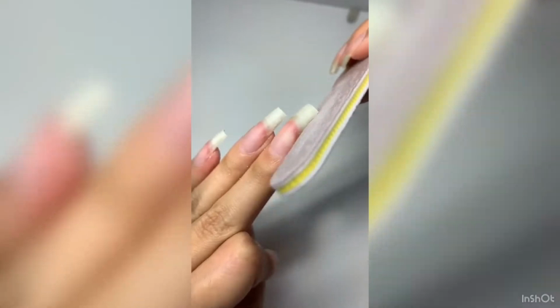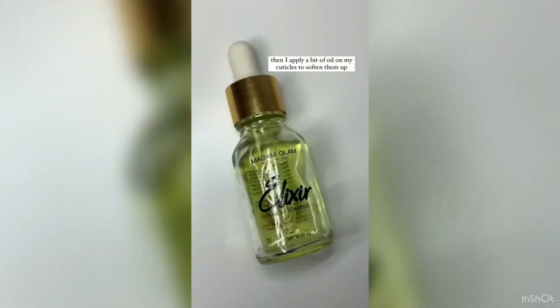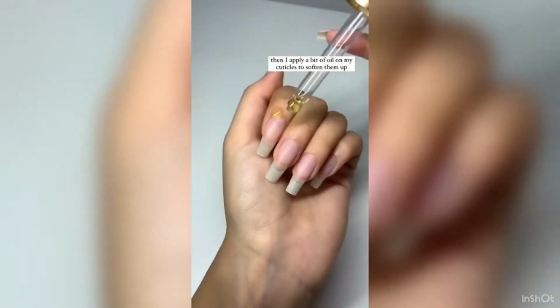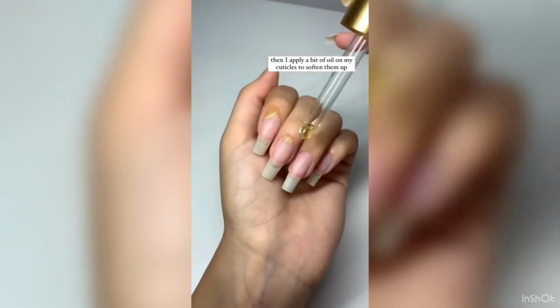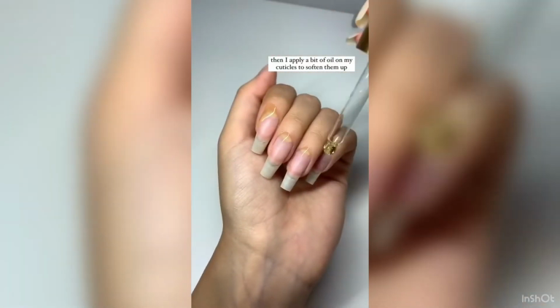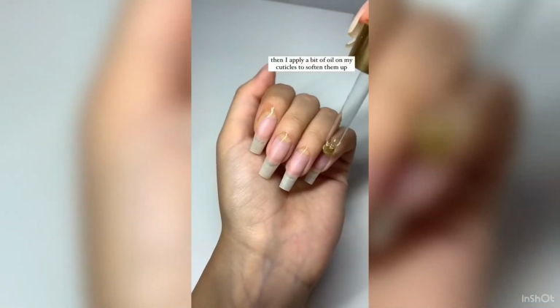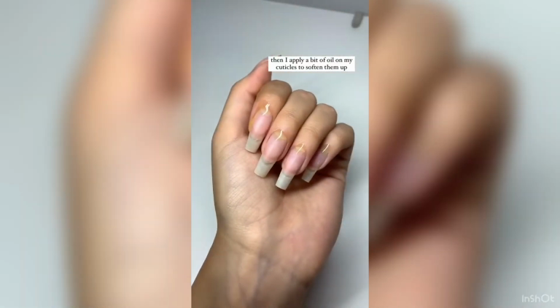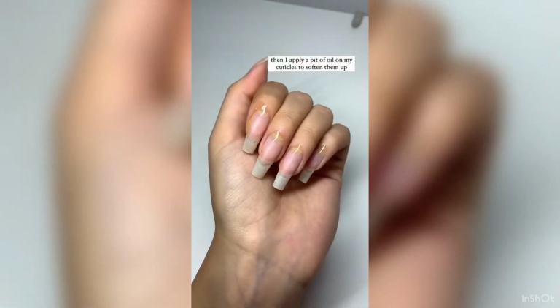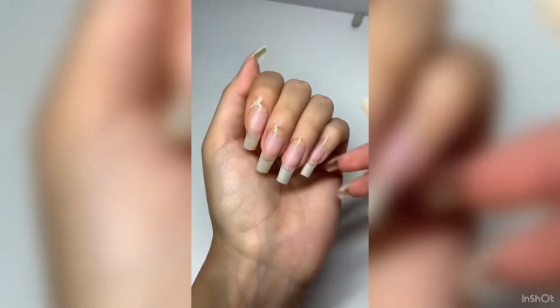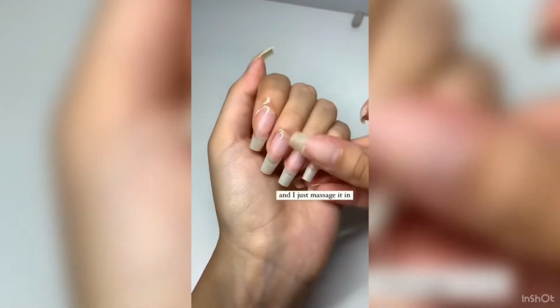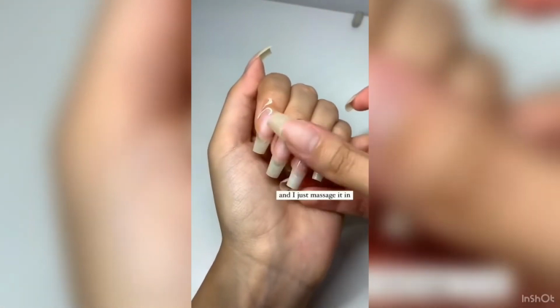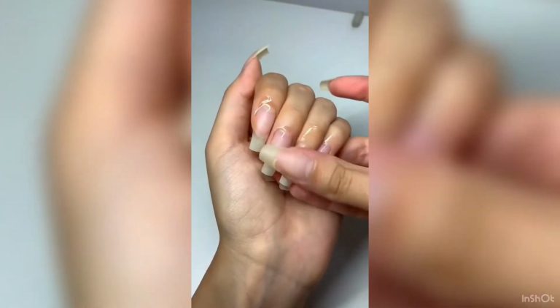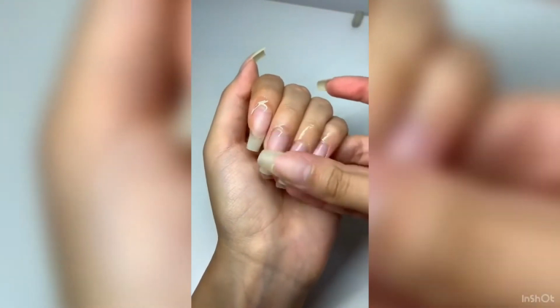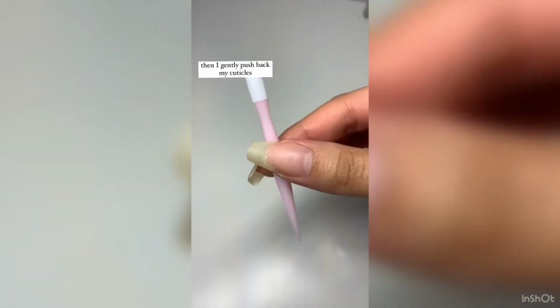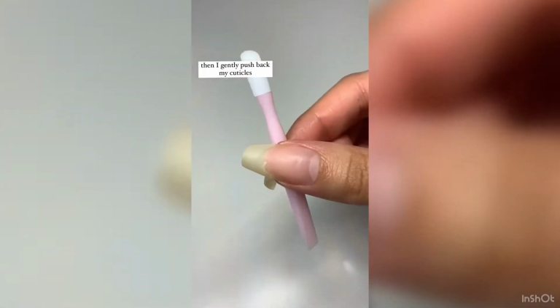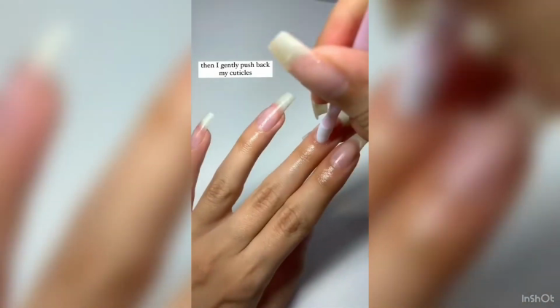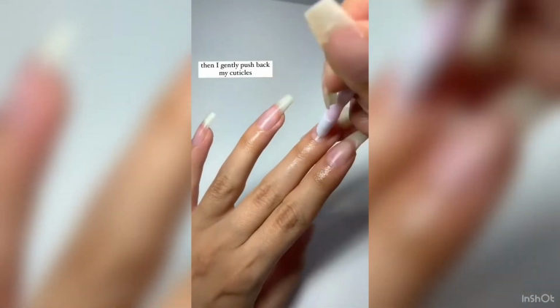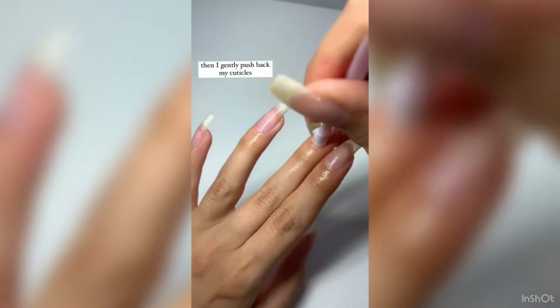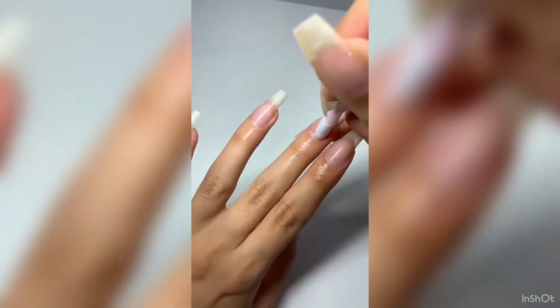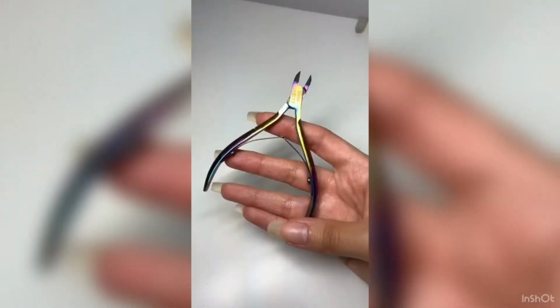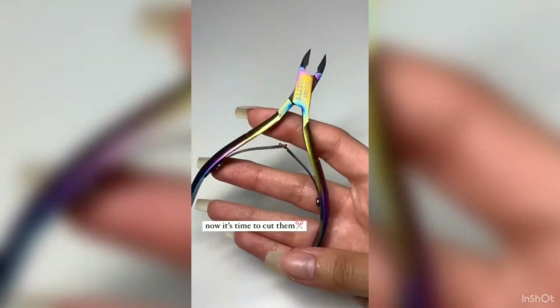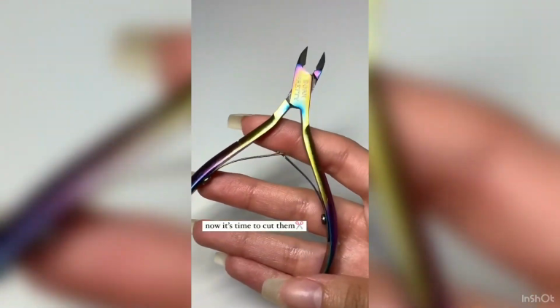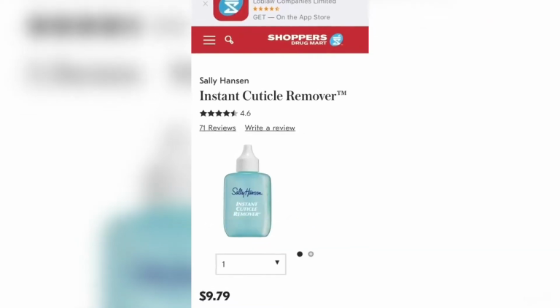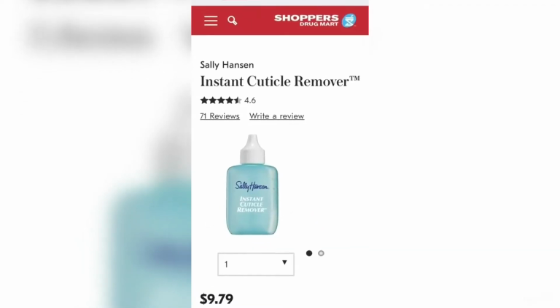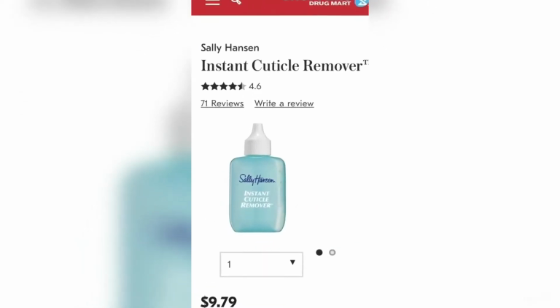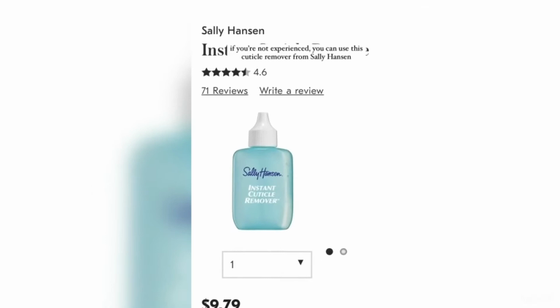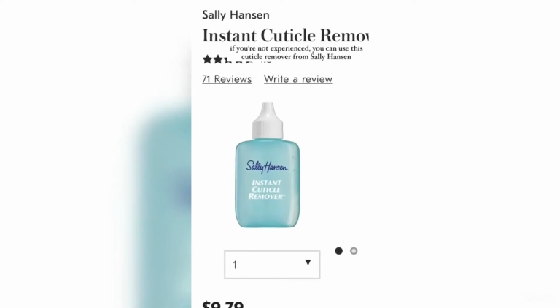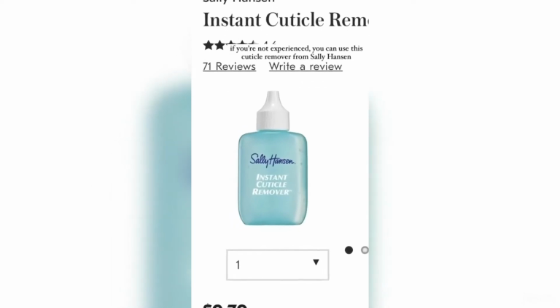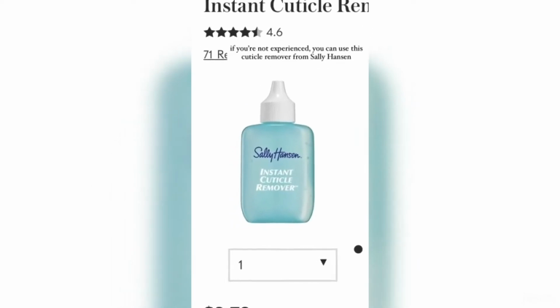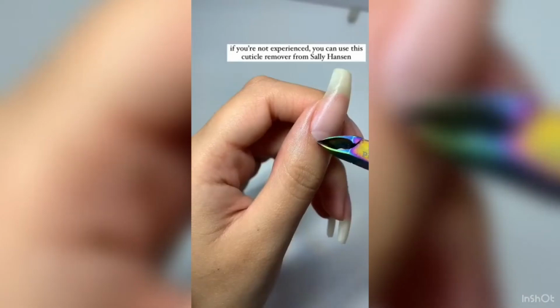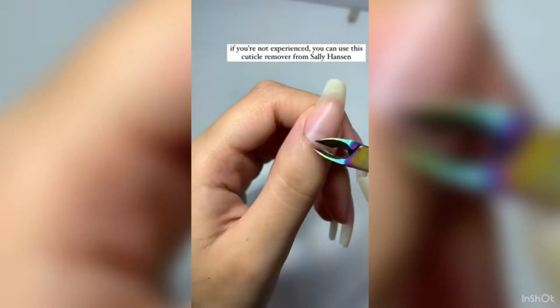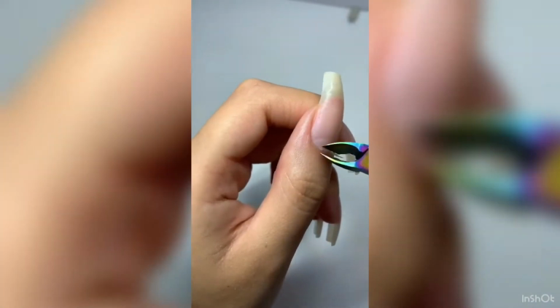Then I apply a bit of oil on my cuticles to soften them up and I just massage it in. Then I gently push back my cuticles. Now it's time to cut them. If you're not experienced you can use this cuticle remover from Sally Hansen.